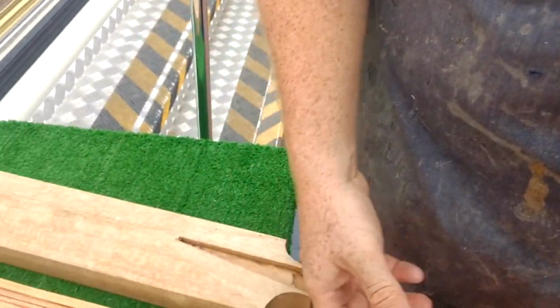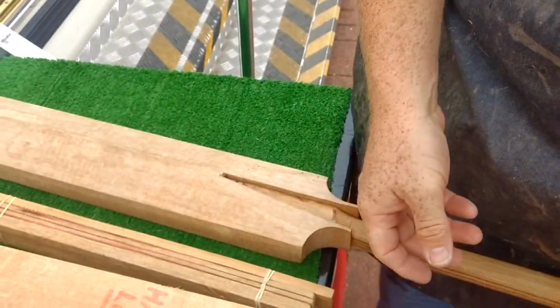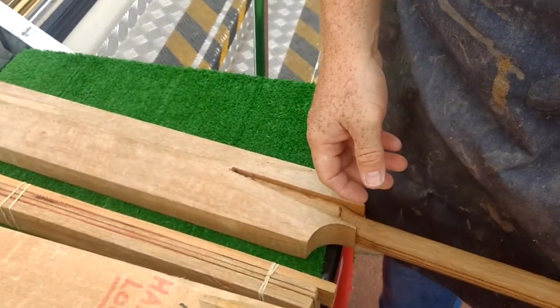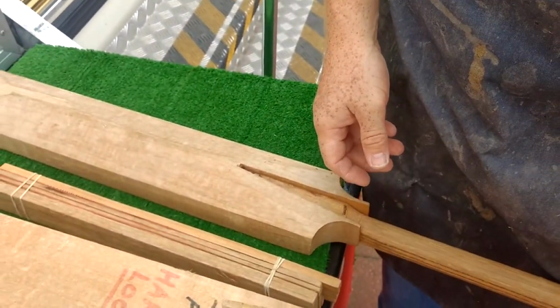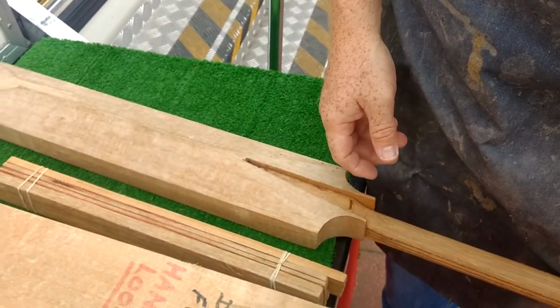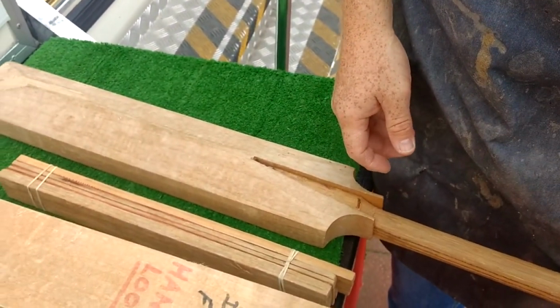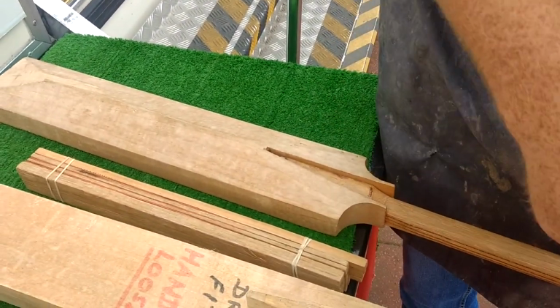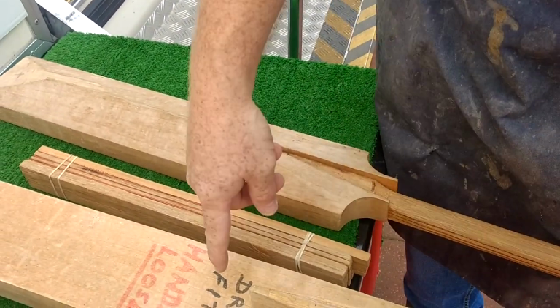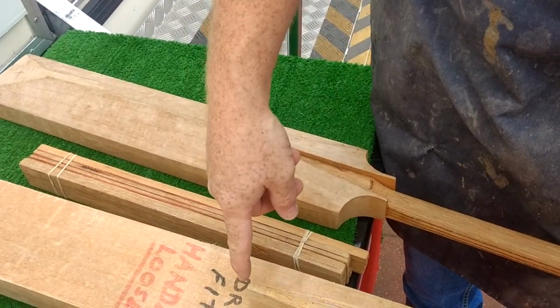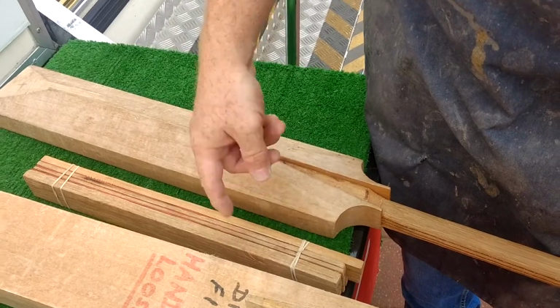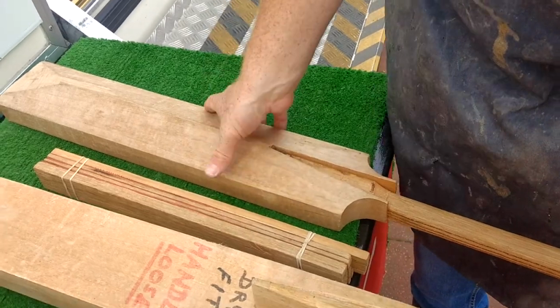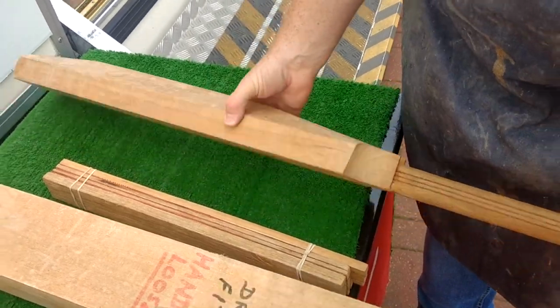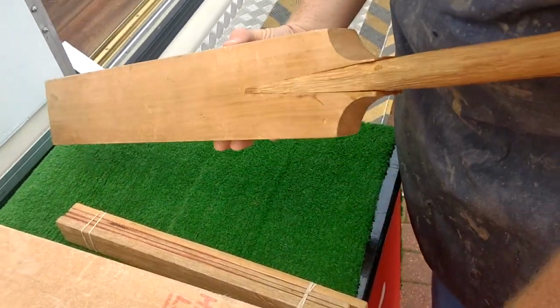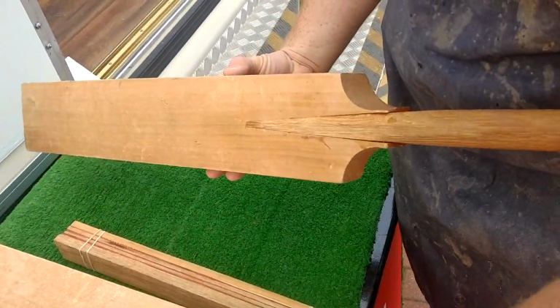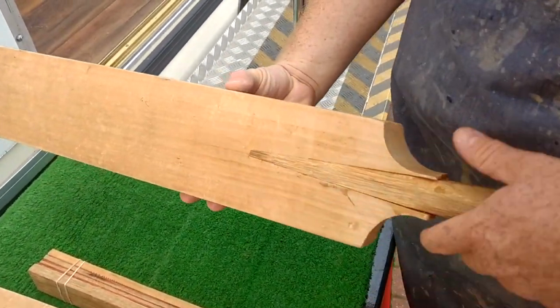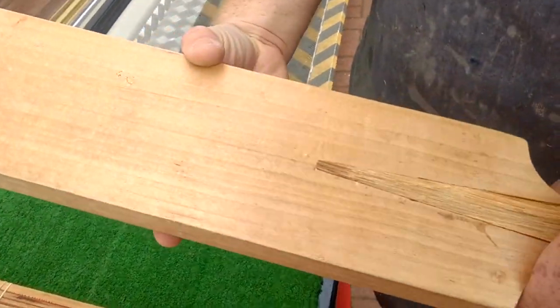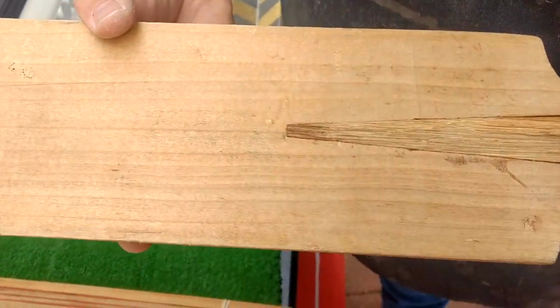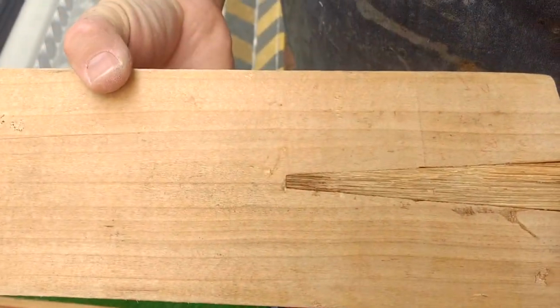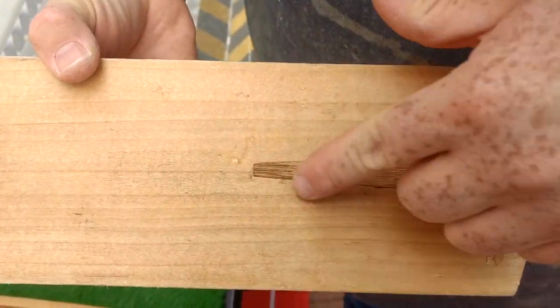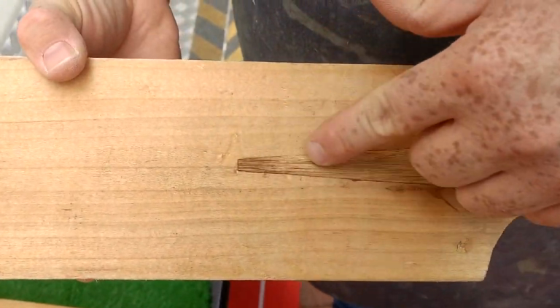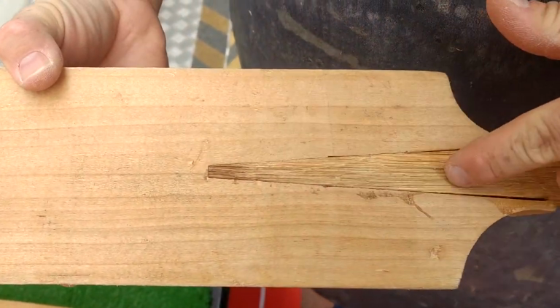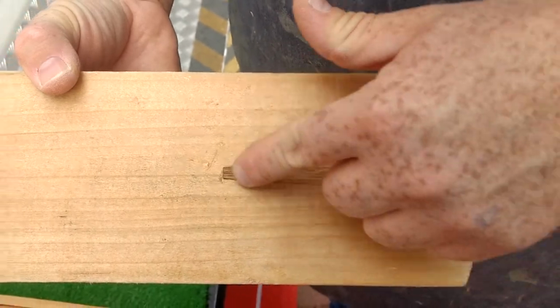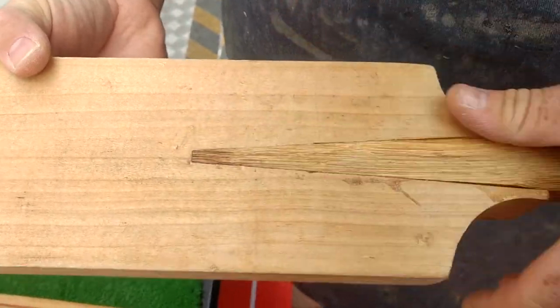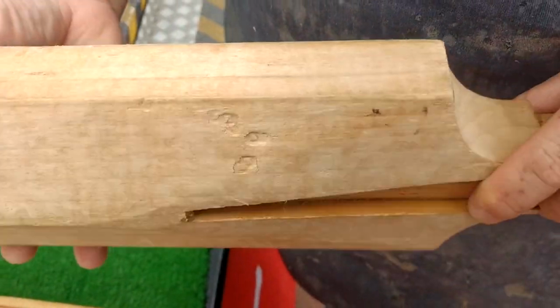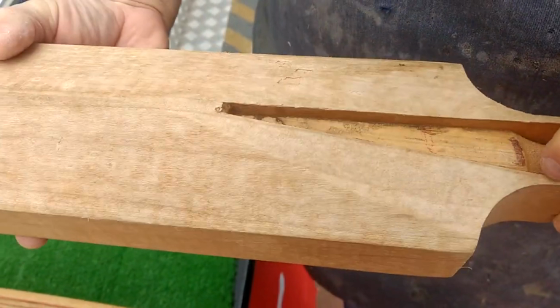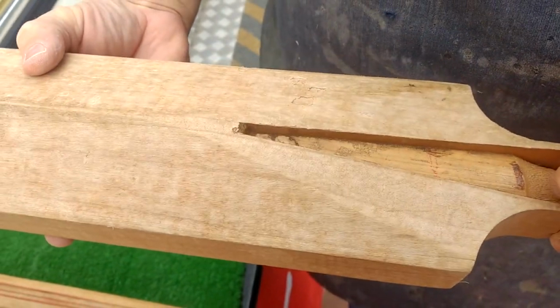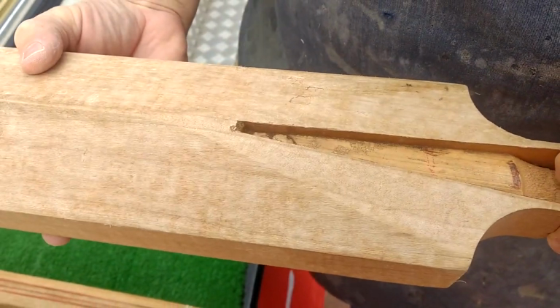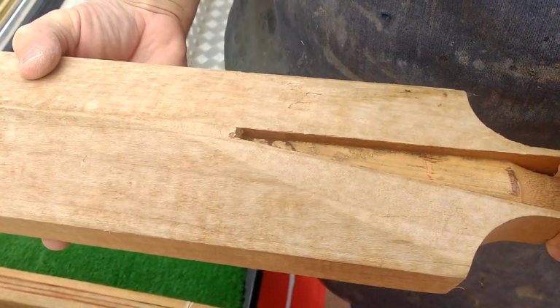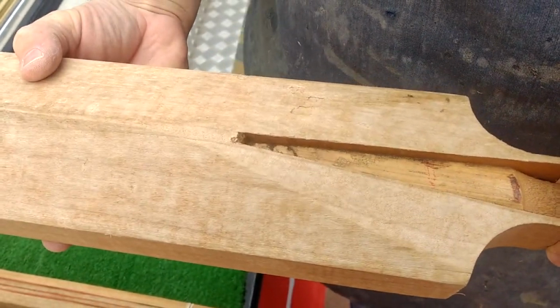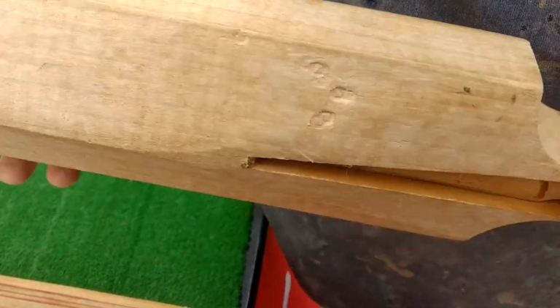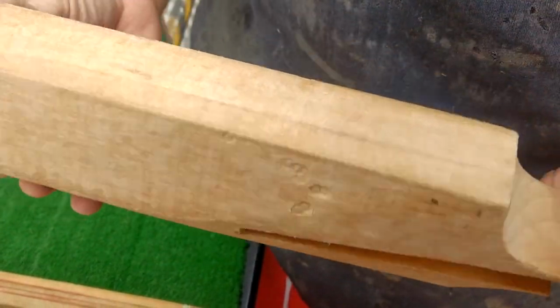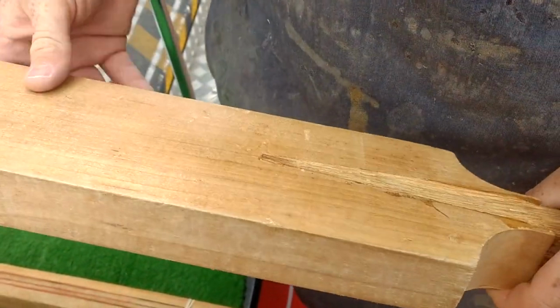There won't be a gap to fill — once it's been glued, that'll be flush all the way to the bottom. You'll end up with something like this — nice and flush all the way through, nice and tight to the bottom, front and back, no gaps. And that's what we want.